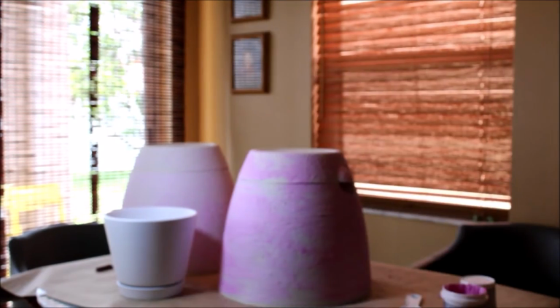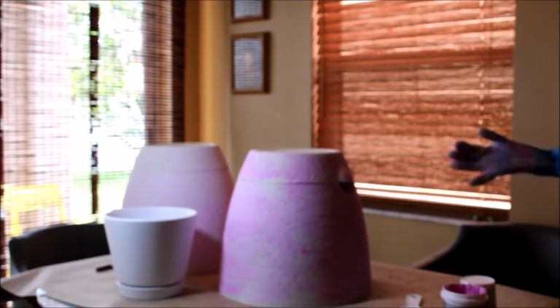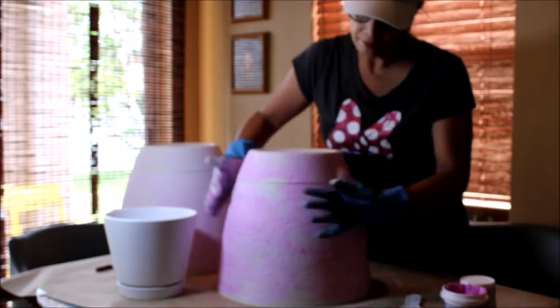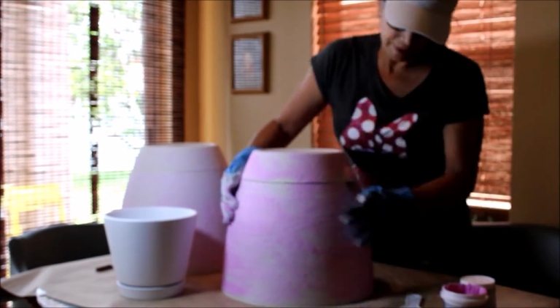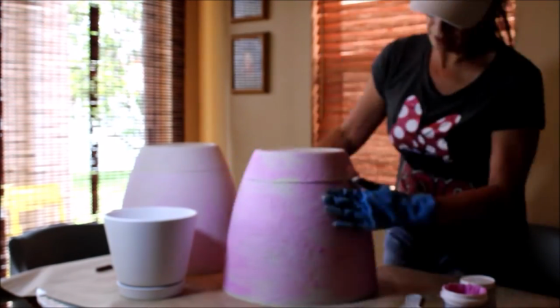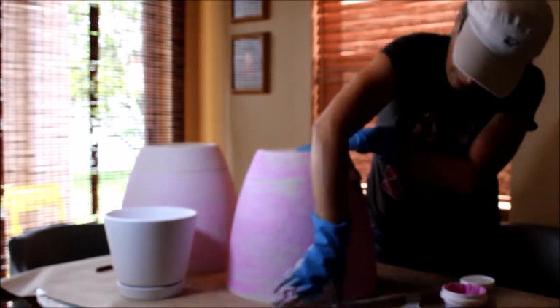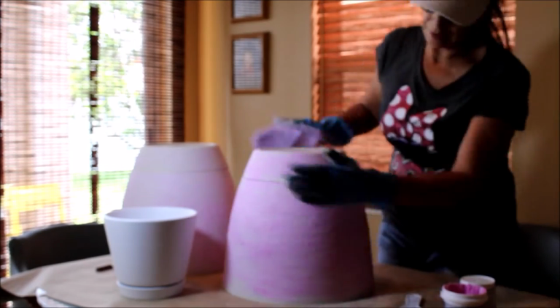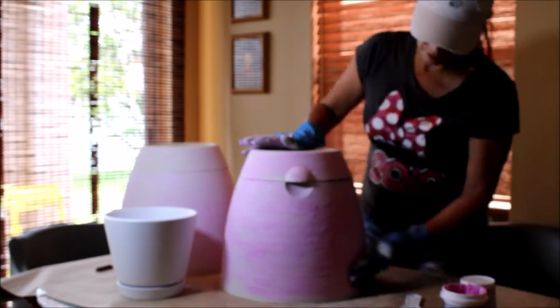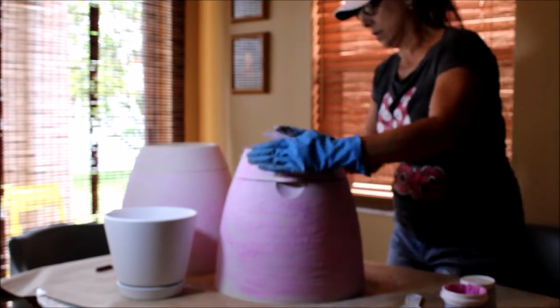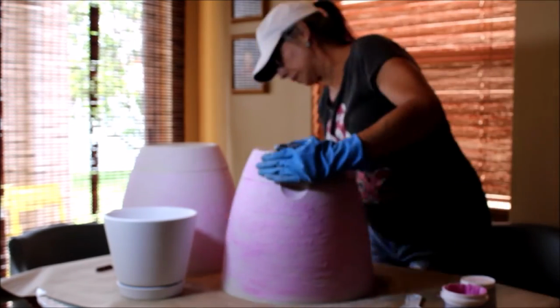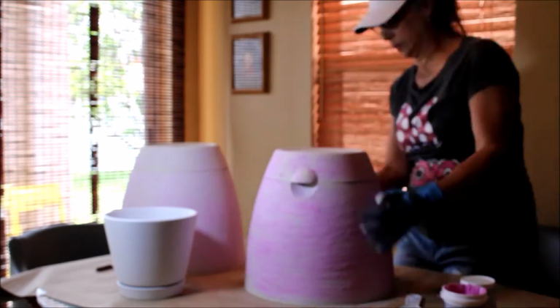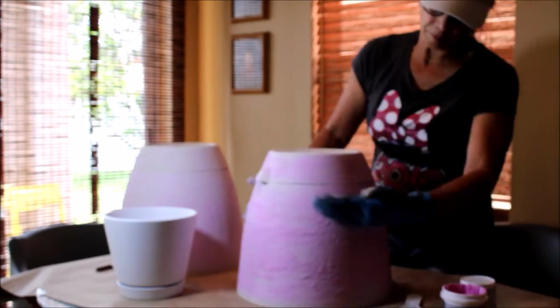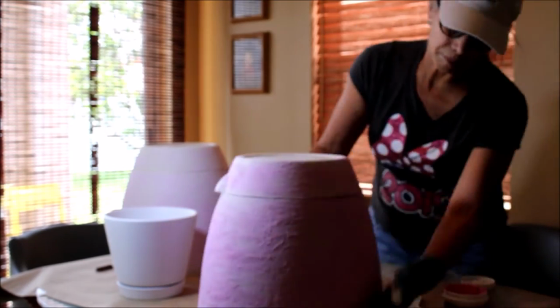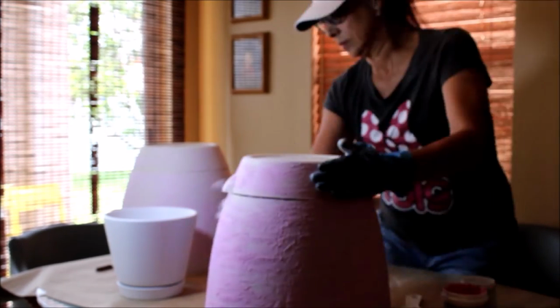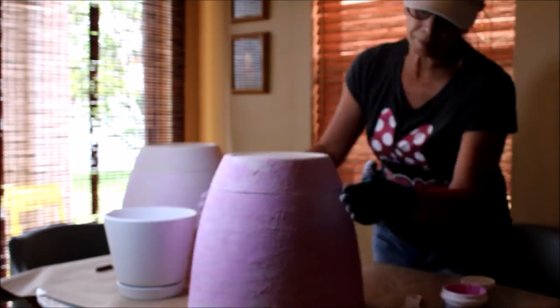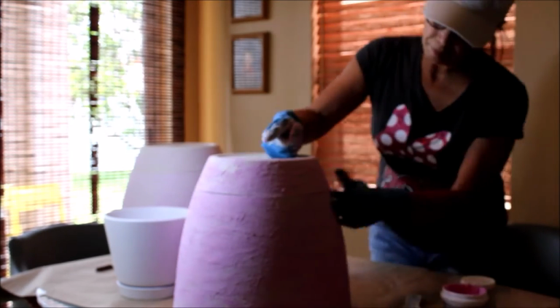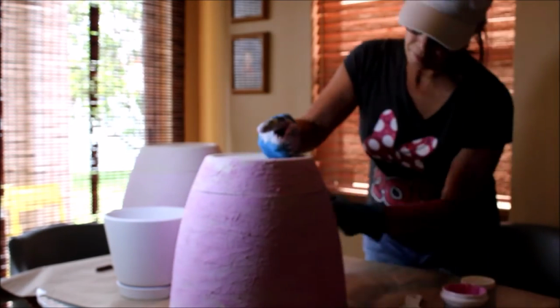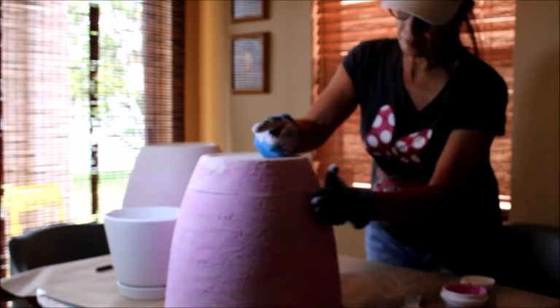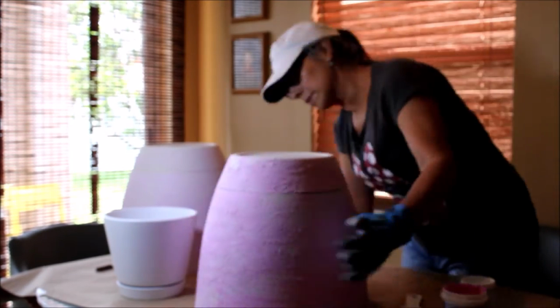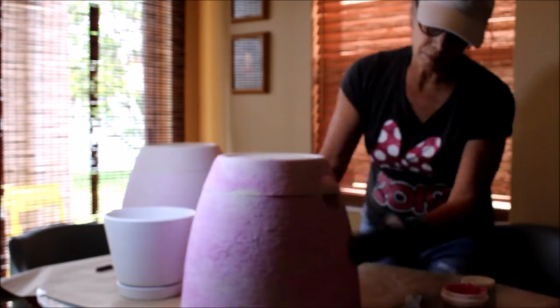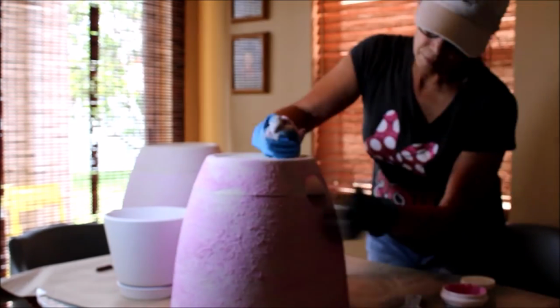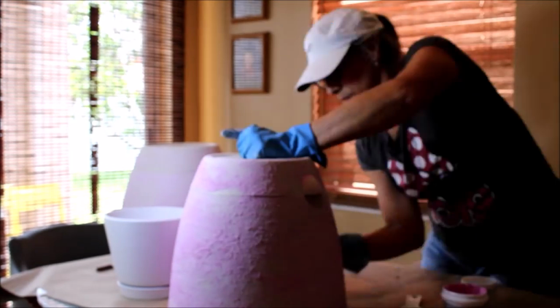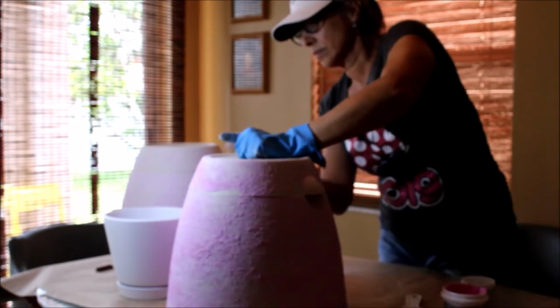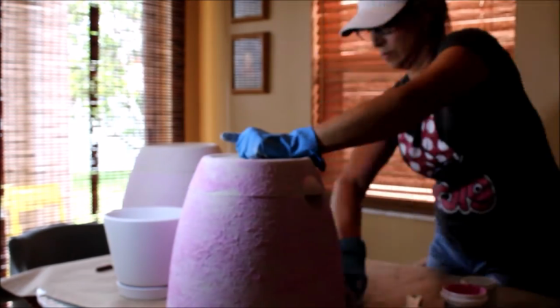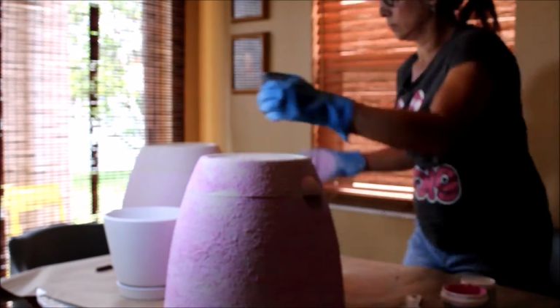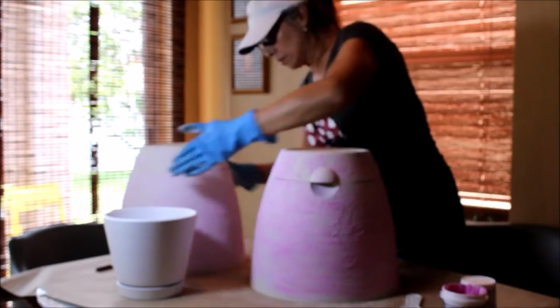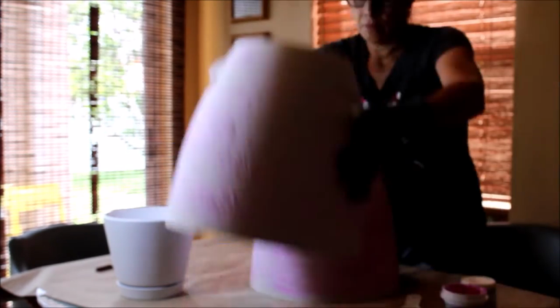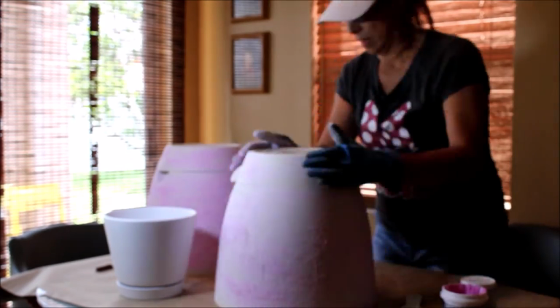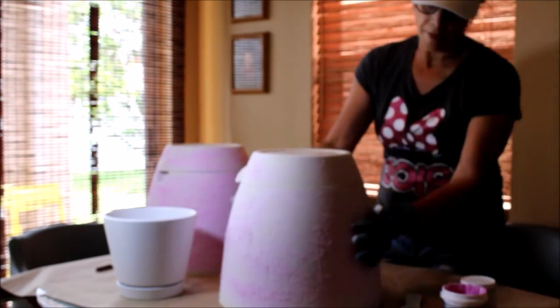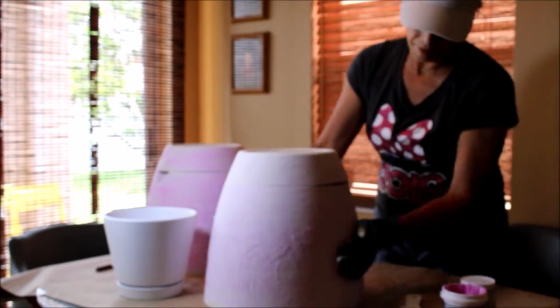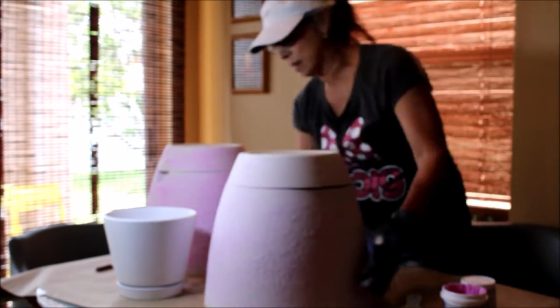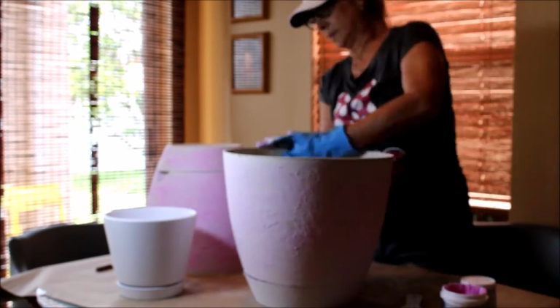I wanted these pots to look like a terracotta pot without paying the price. This mix is used for repairs on walls, and it's going to dry almost white.